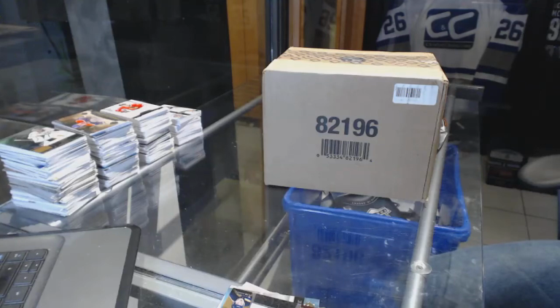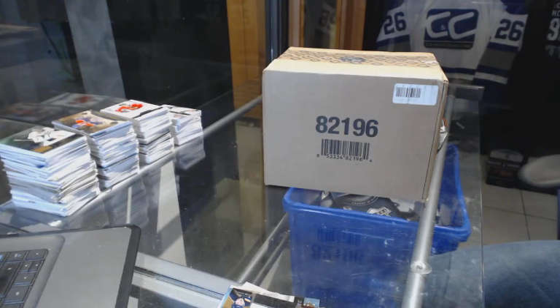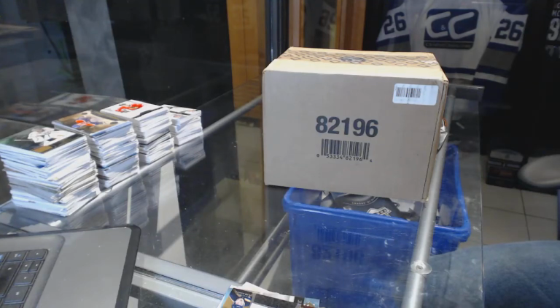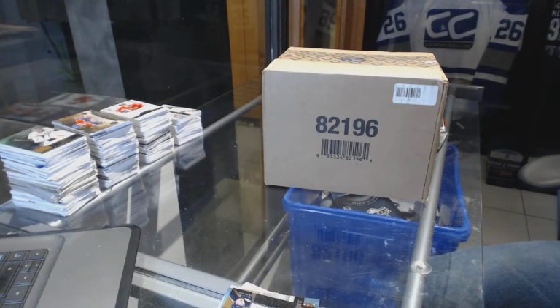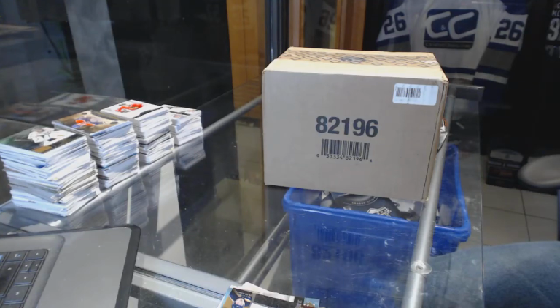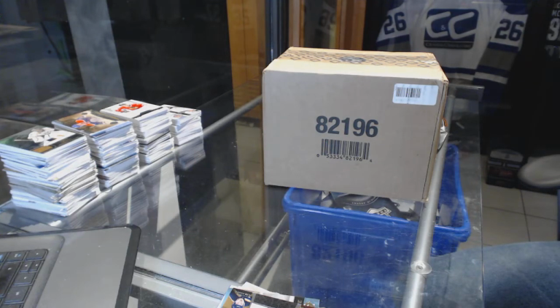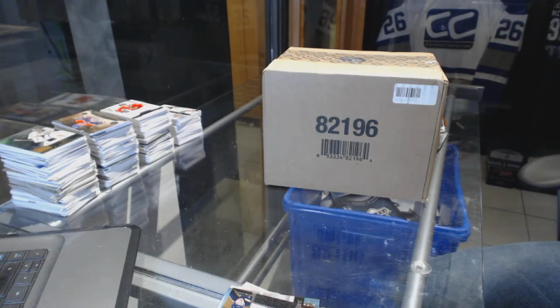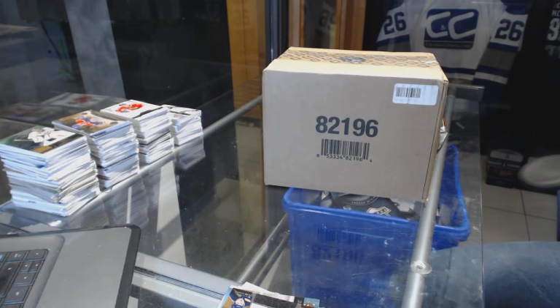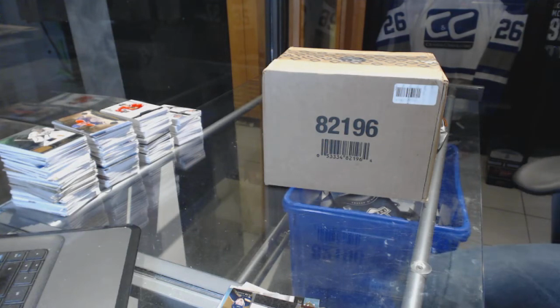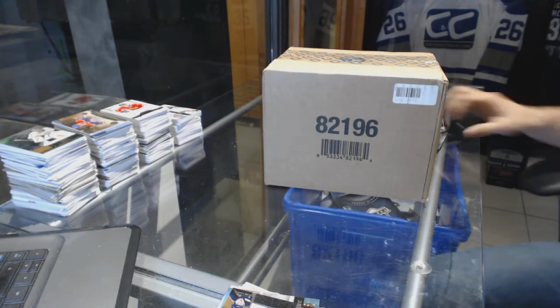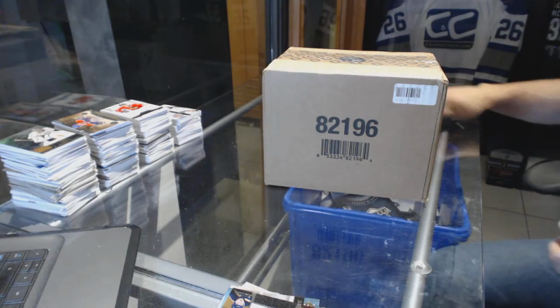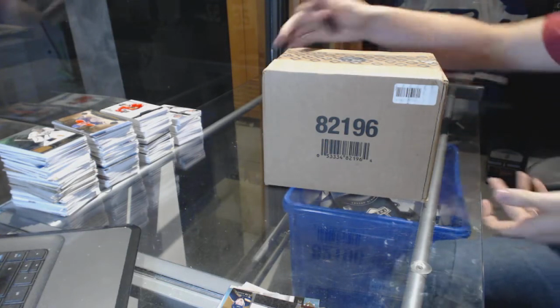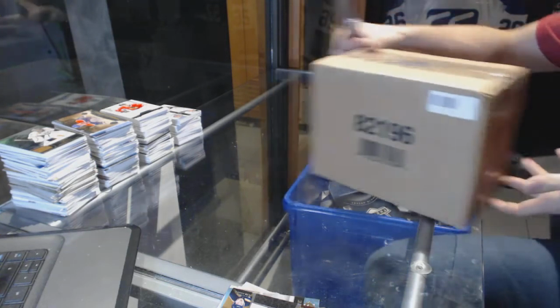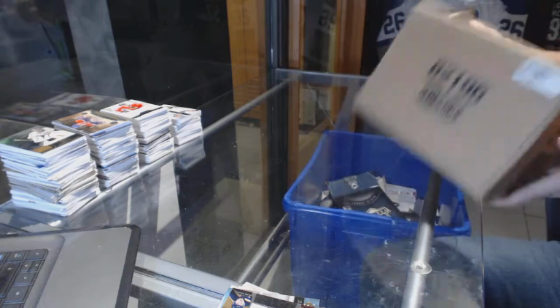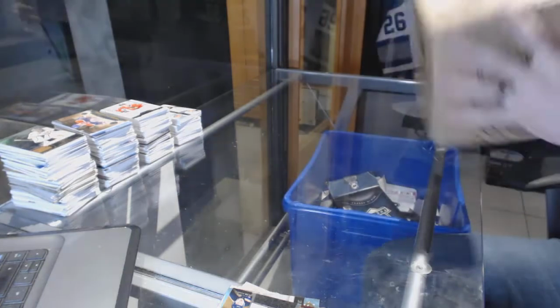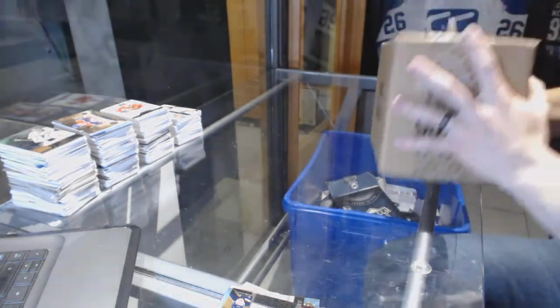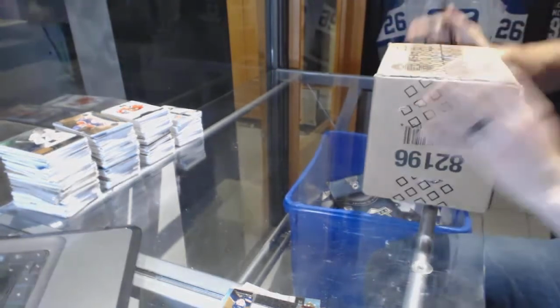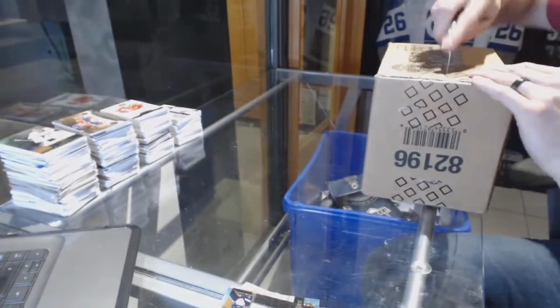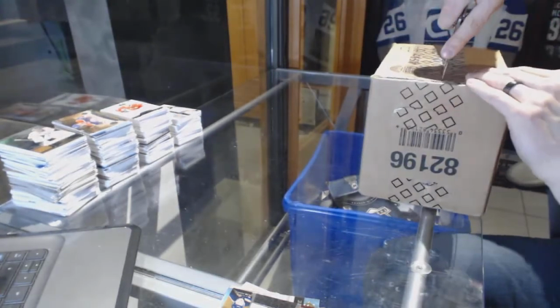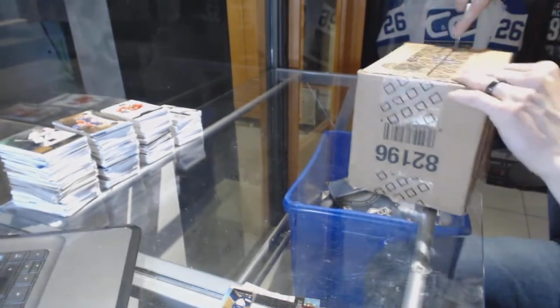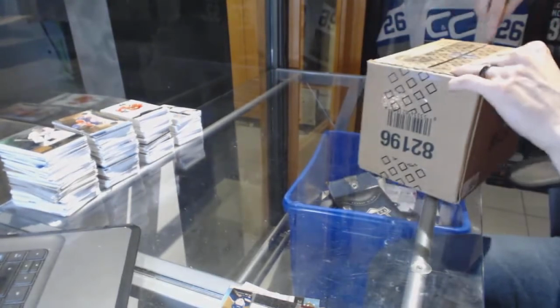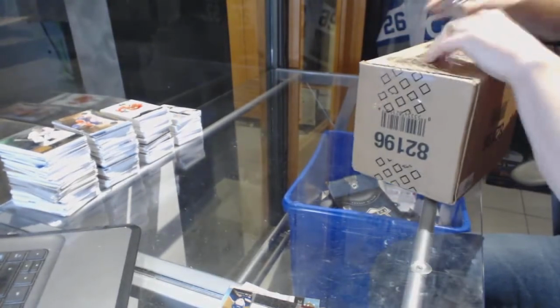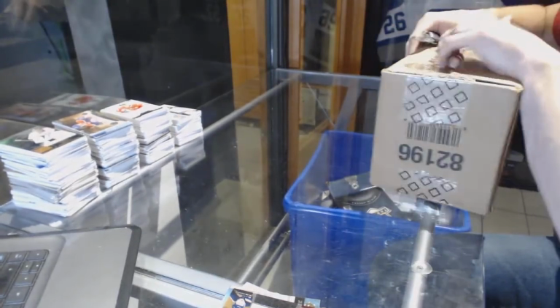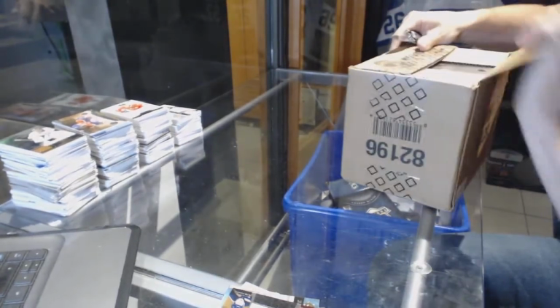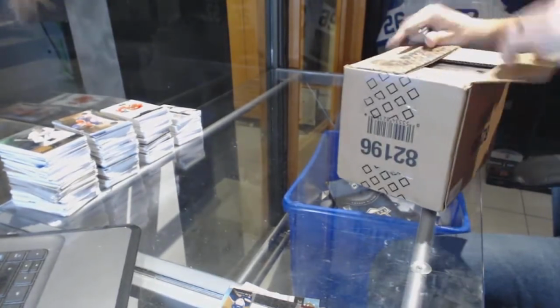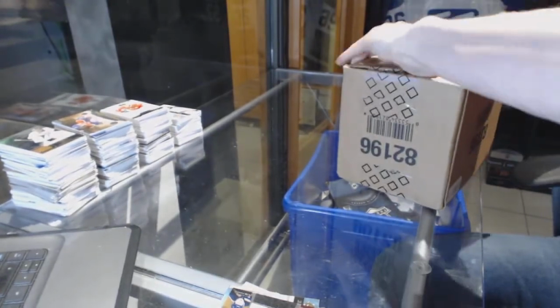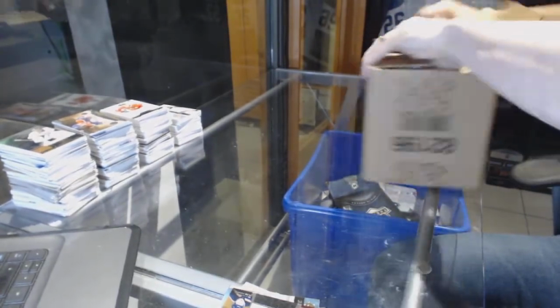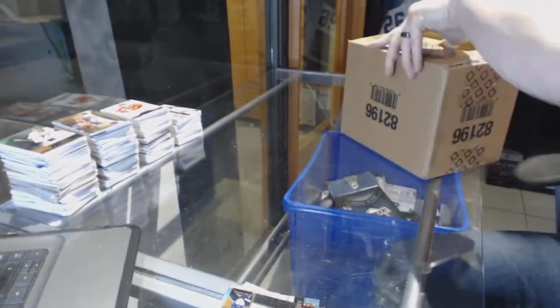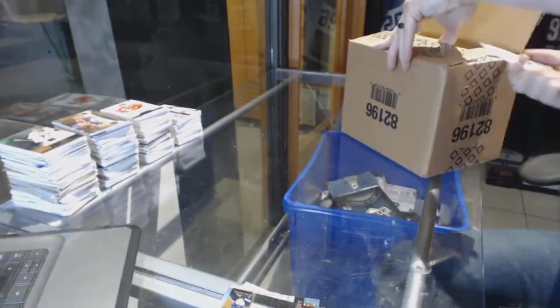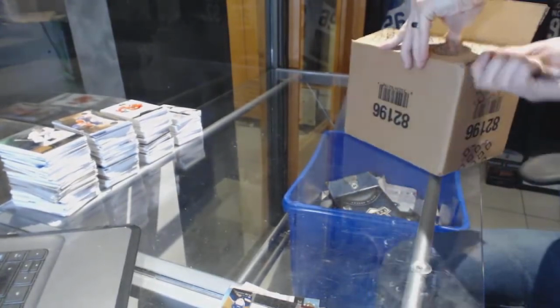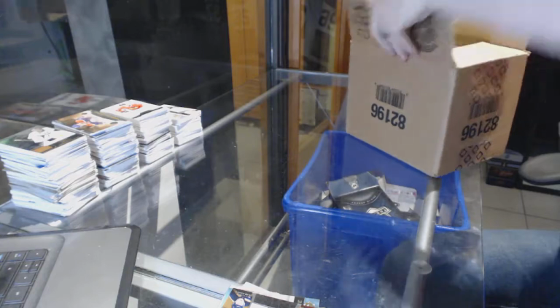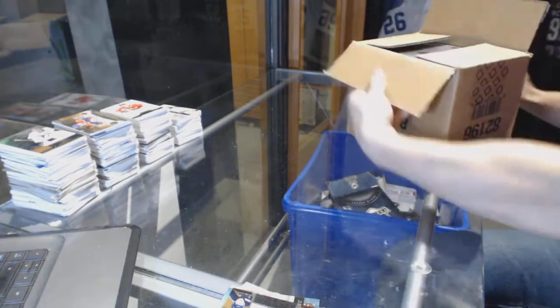Finishing off CNC group rig number 6499 with the 310 case, 13-14 Upper Deck The Cup.